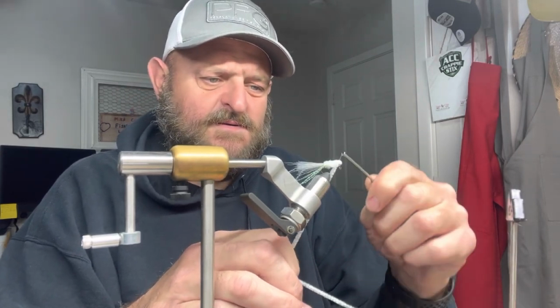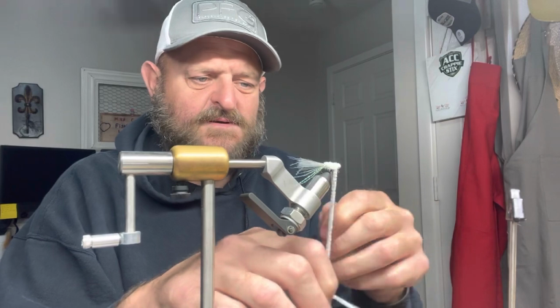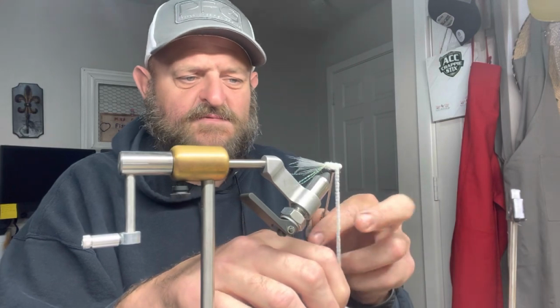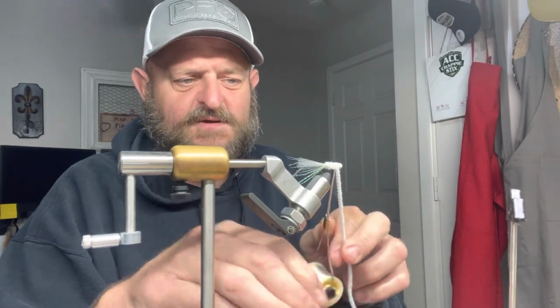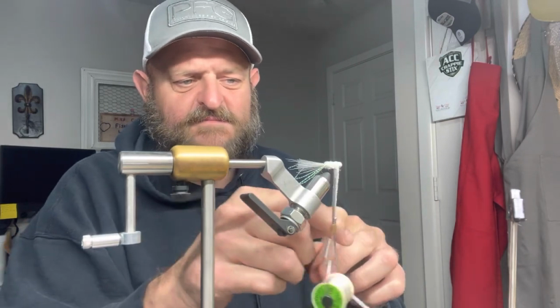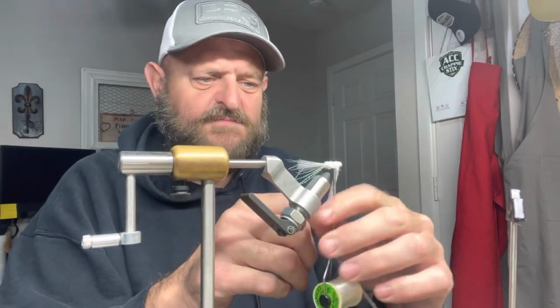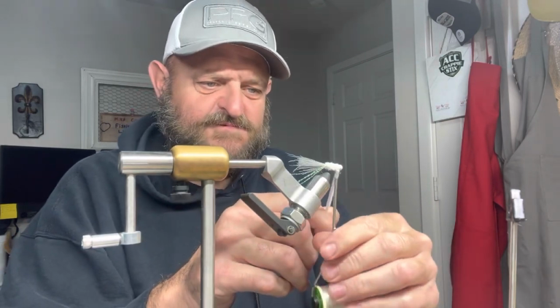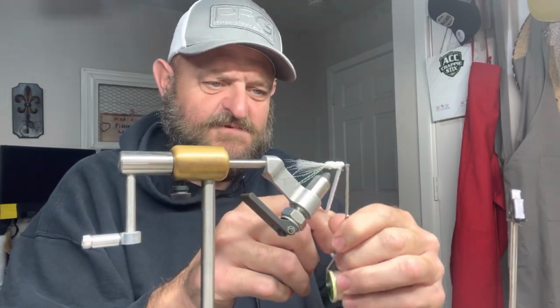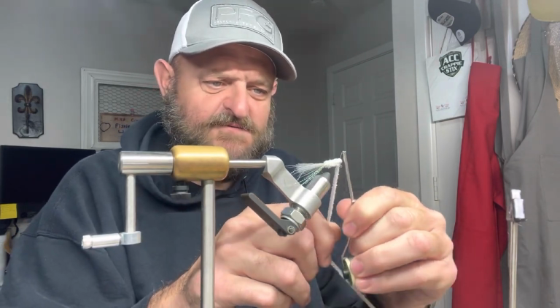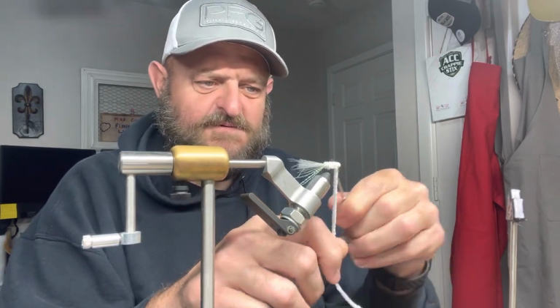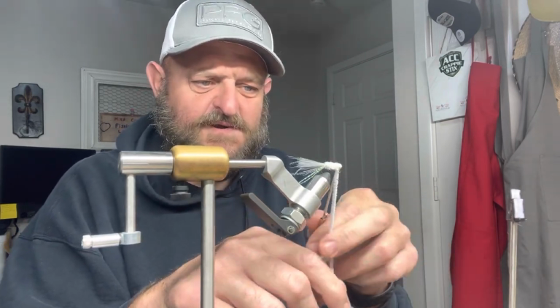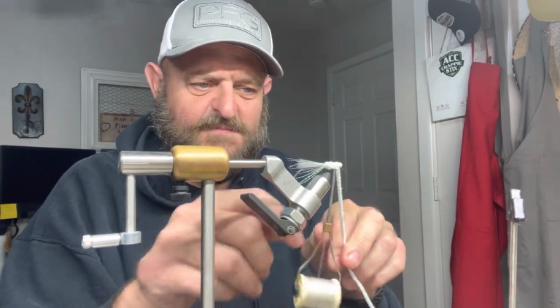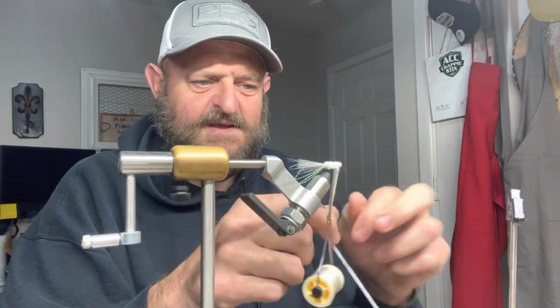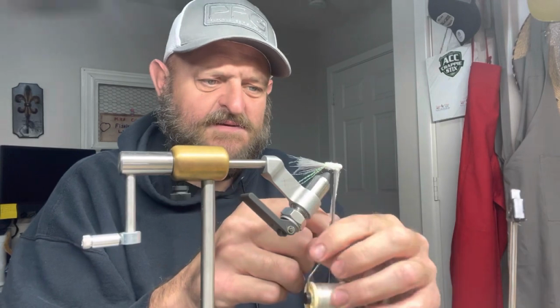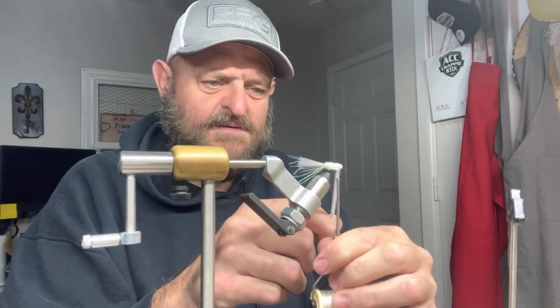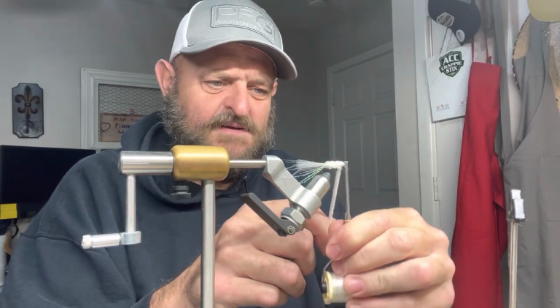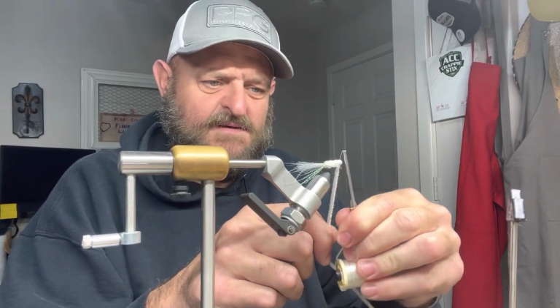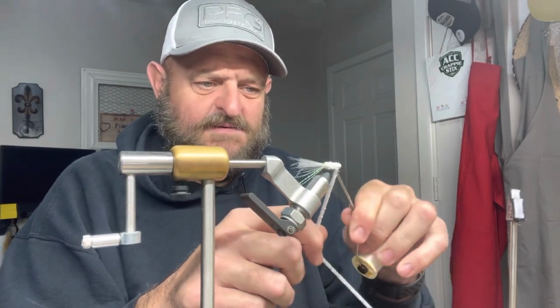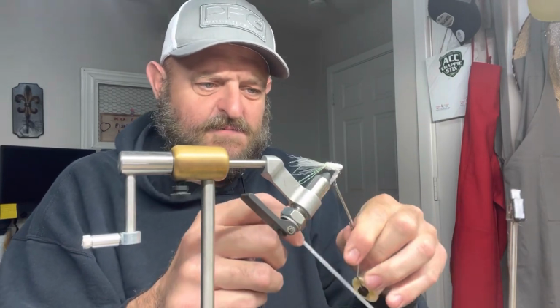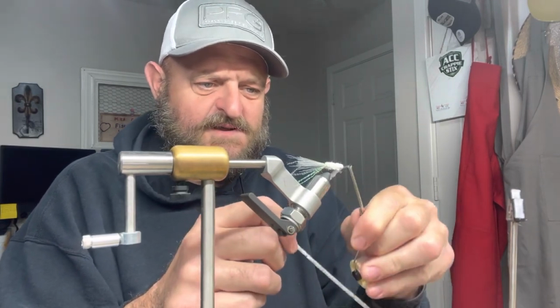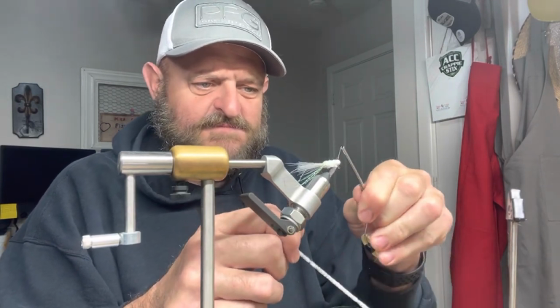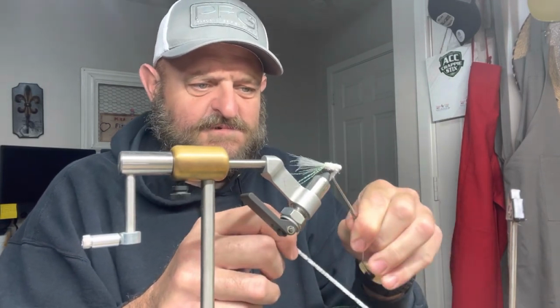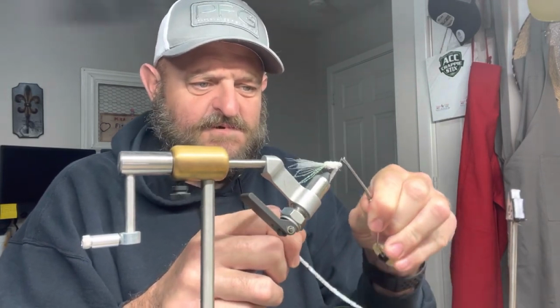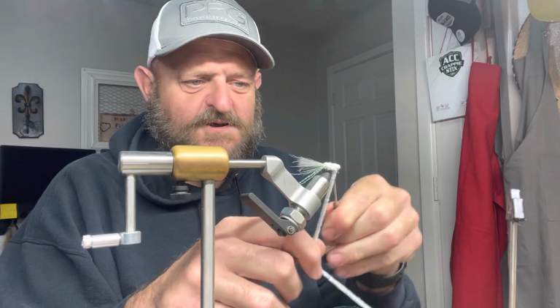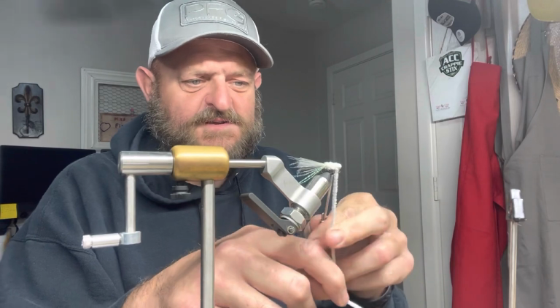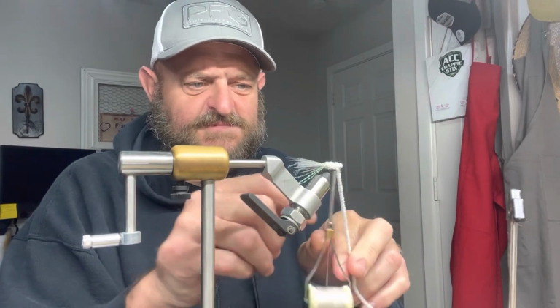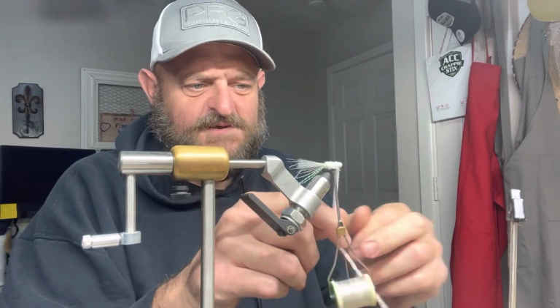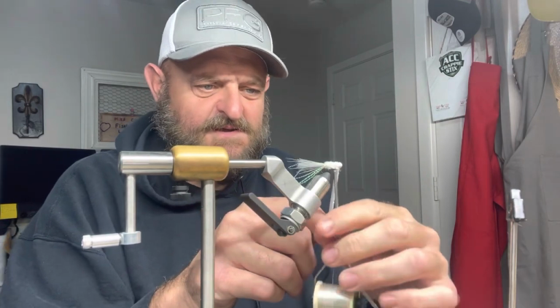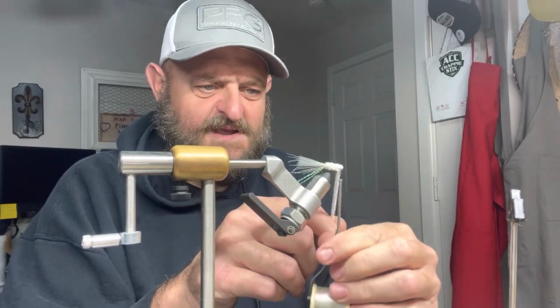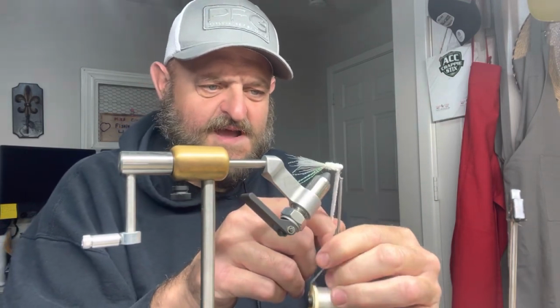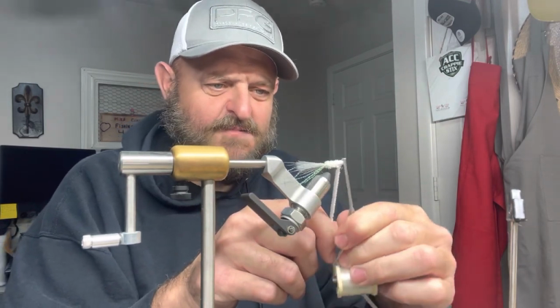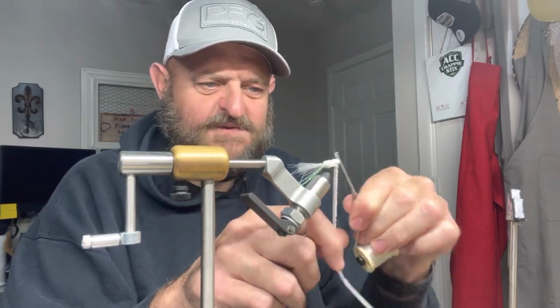Wrap around that front, switch it around, come behind the back. A couple of times go around the front, a couple of times hit that back a couple more times.